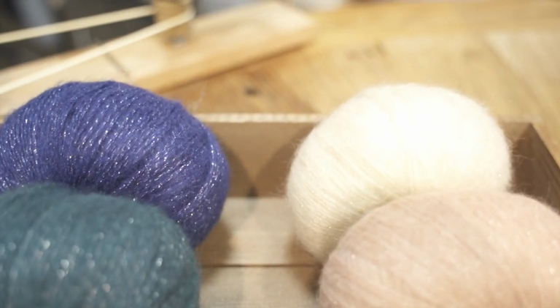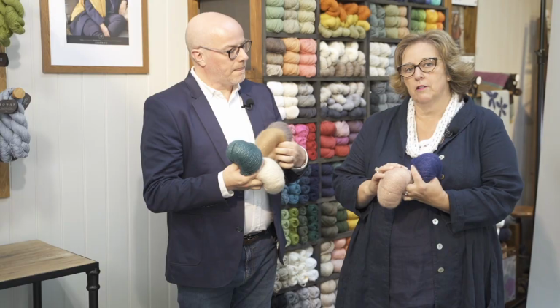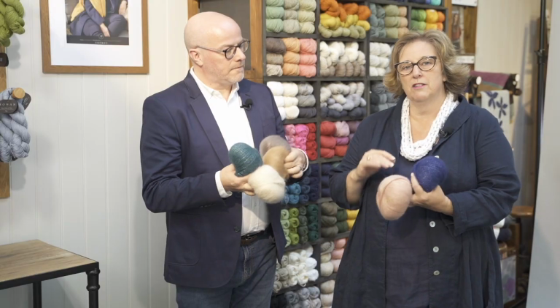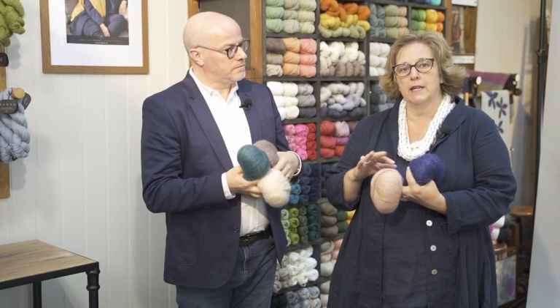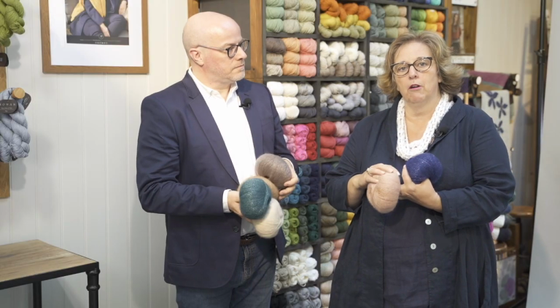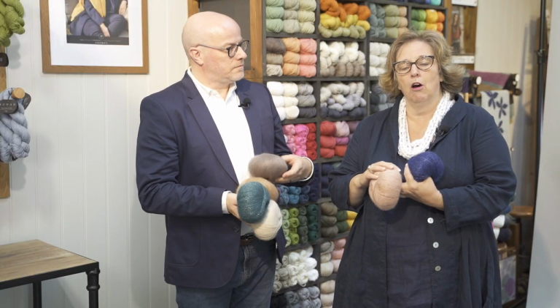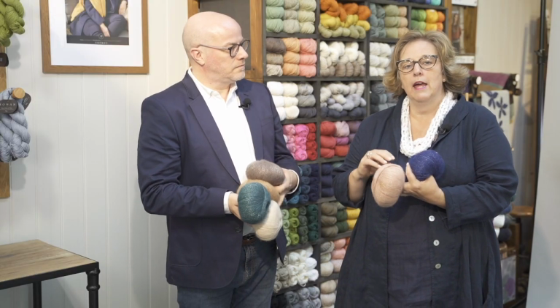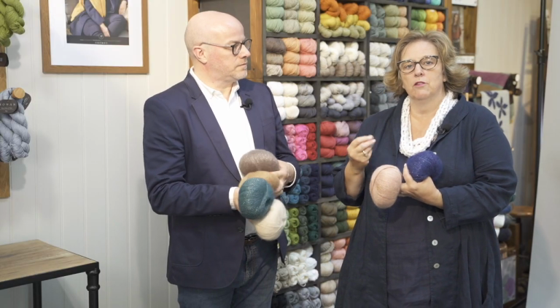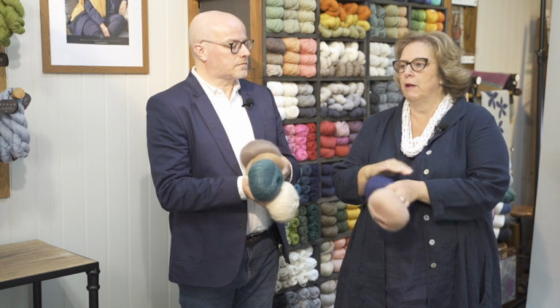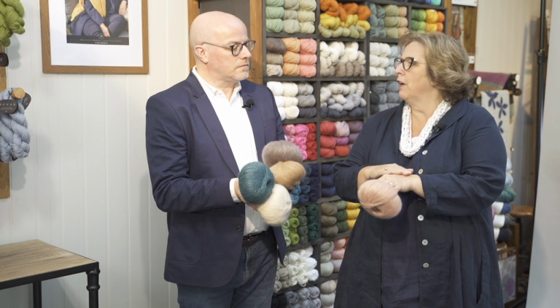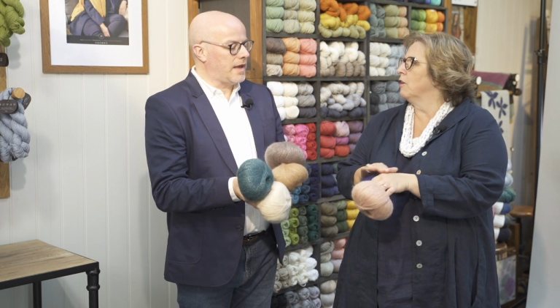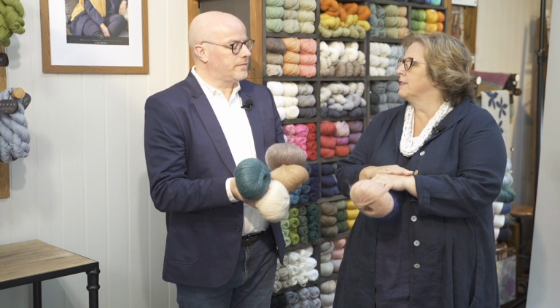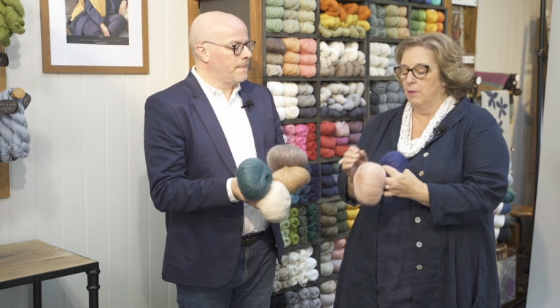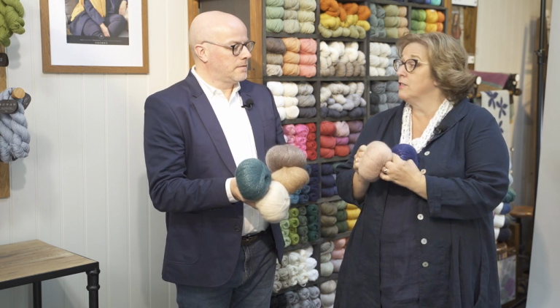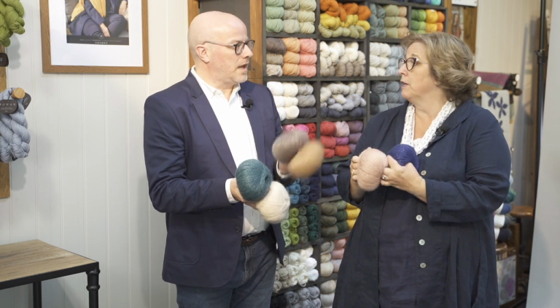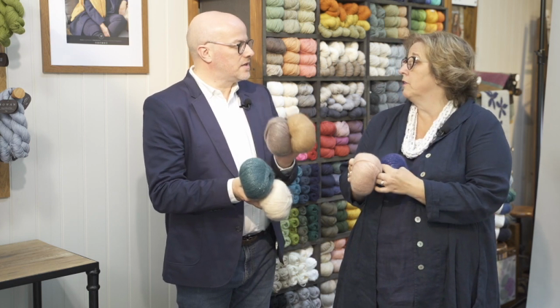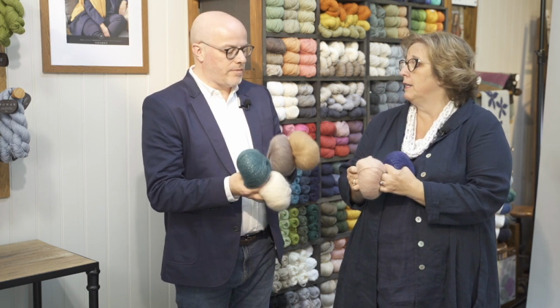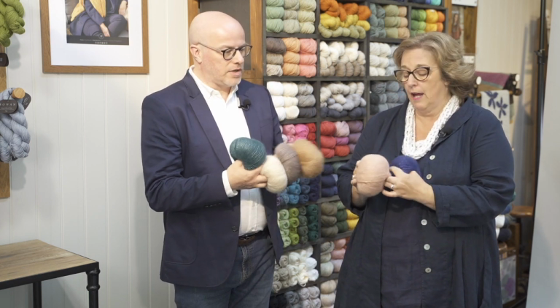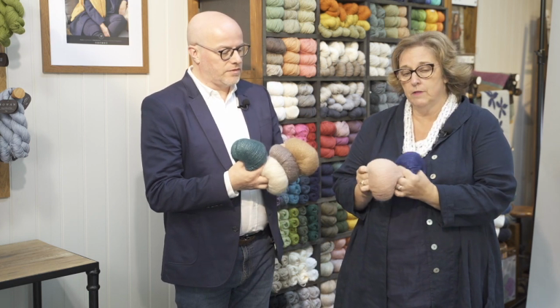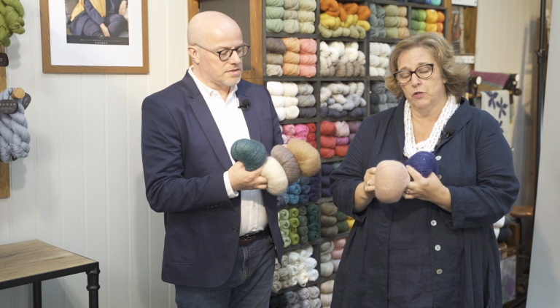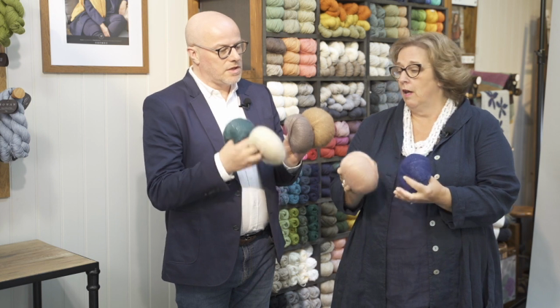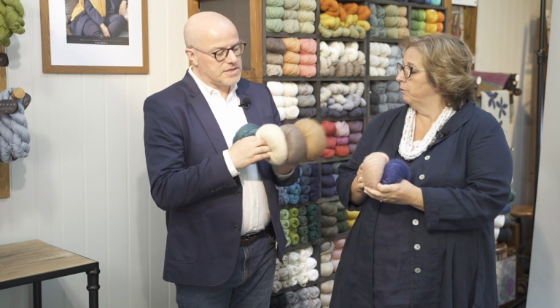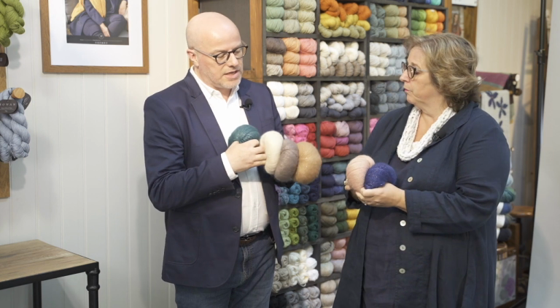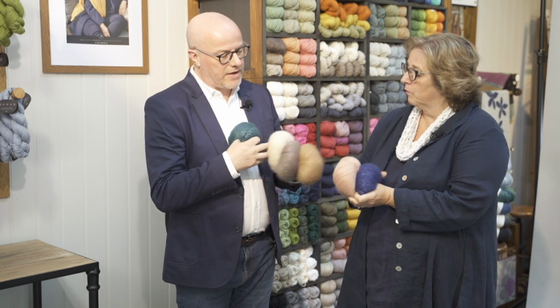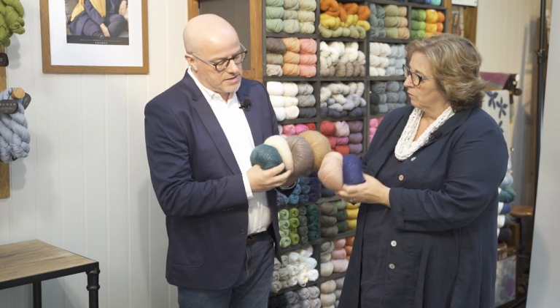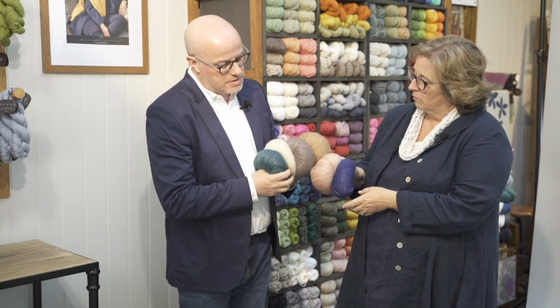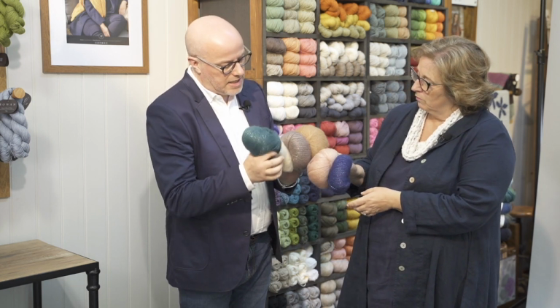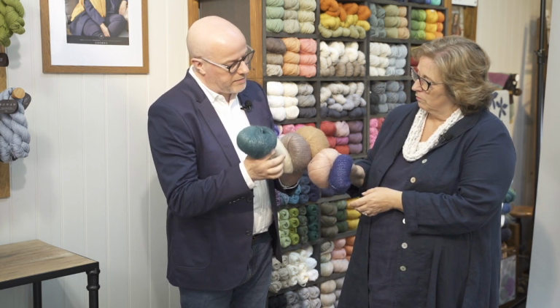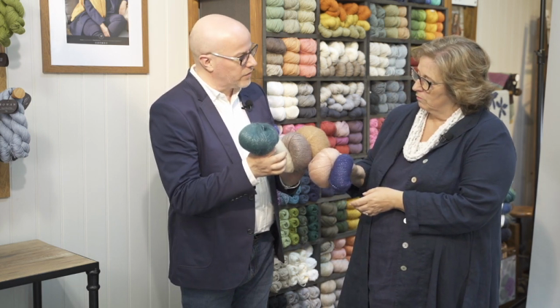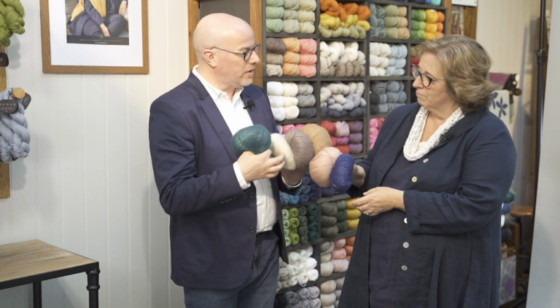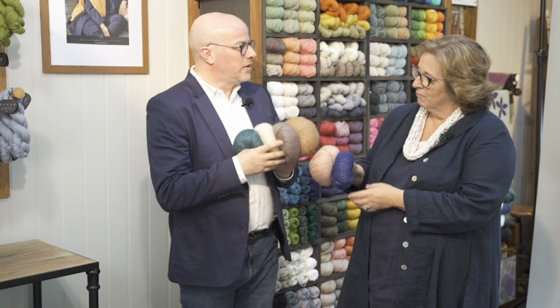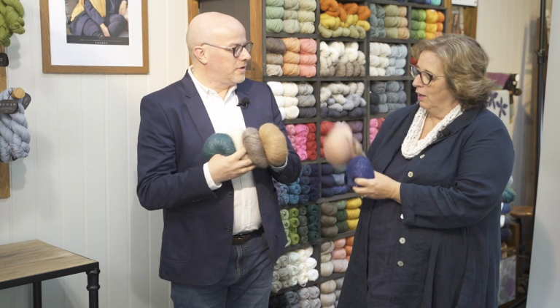What's lovely is that sometimes when you get a sparkly yarn it can be a bit rough on your skin, but actually this is still soft — very much Rowan; it still feels nice and soft. We have six shades, and we're holding them here. This nice teal is my personal favorite.